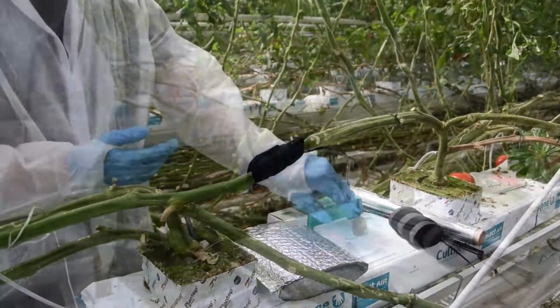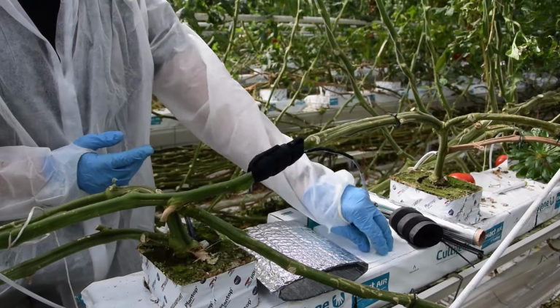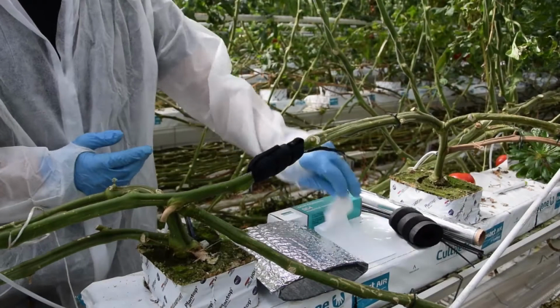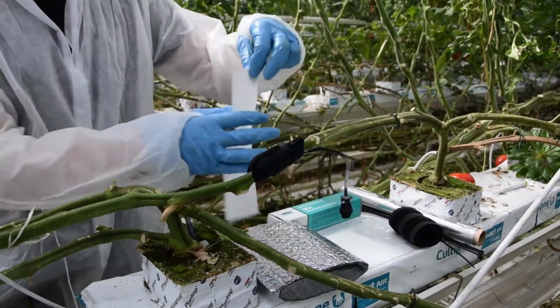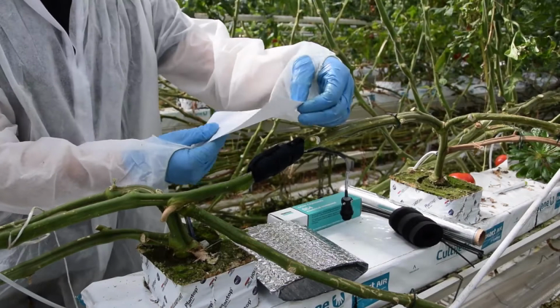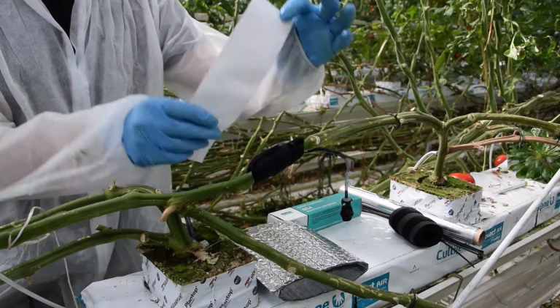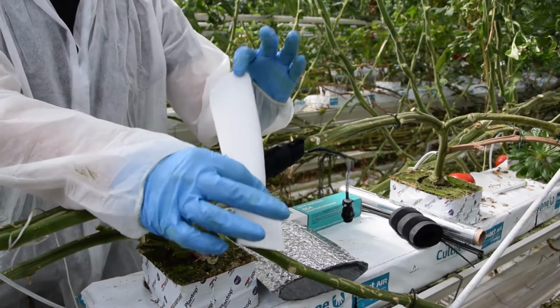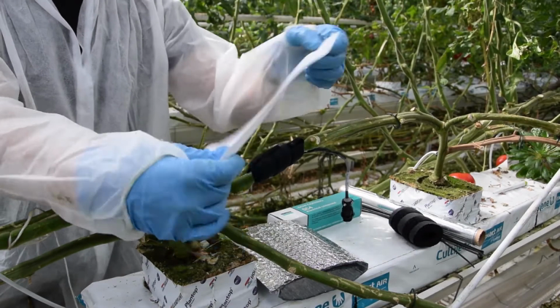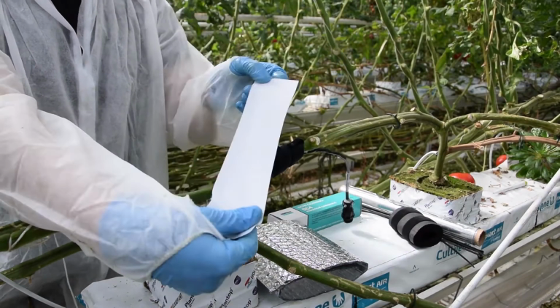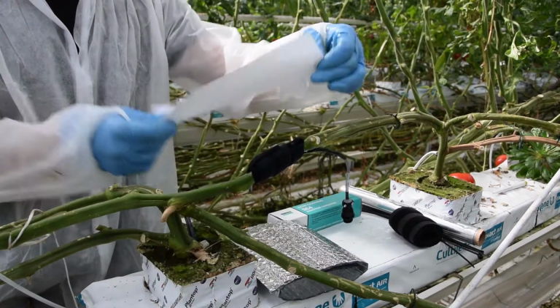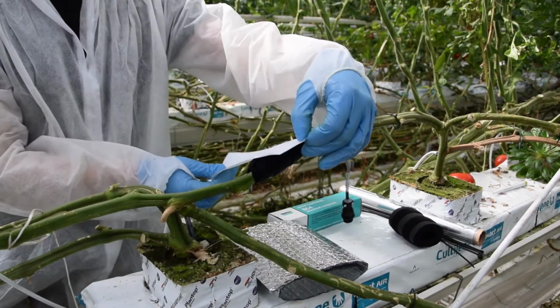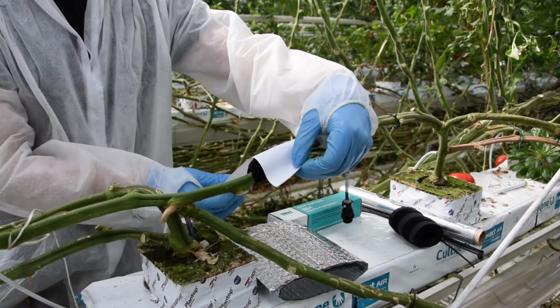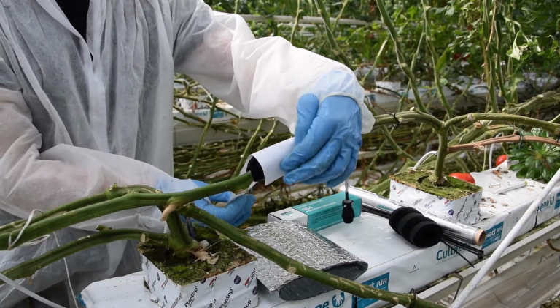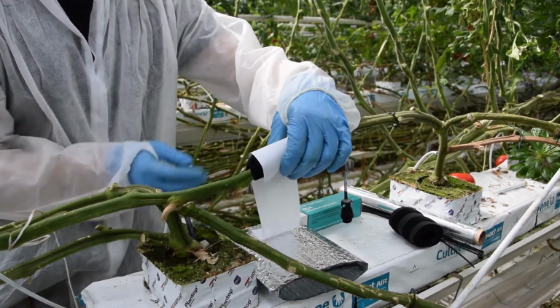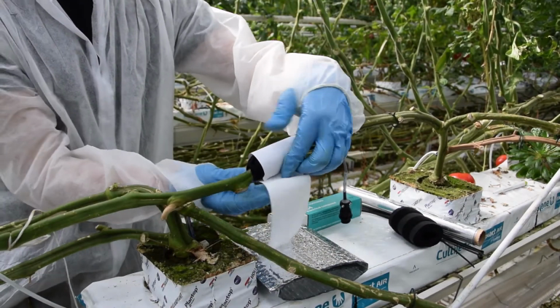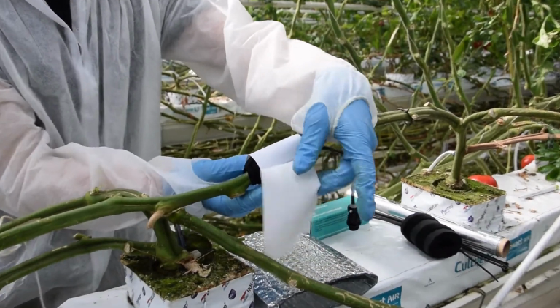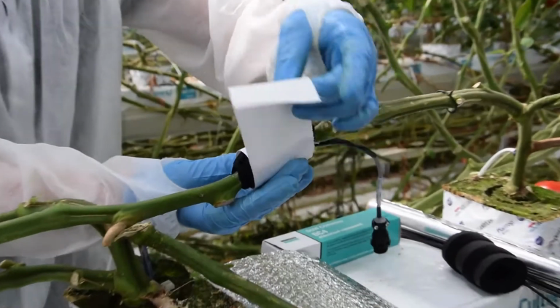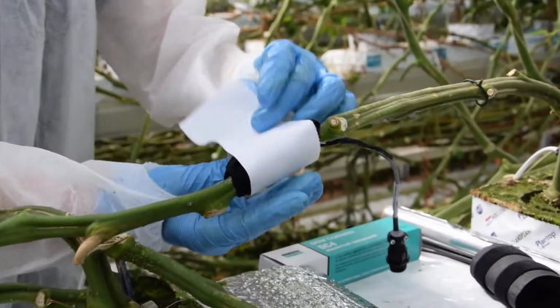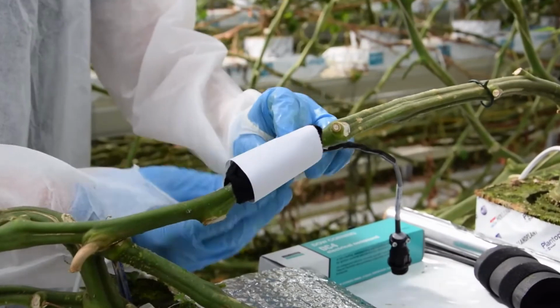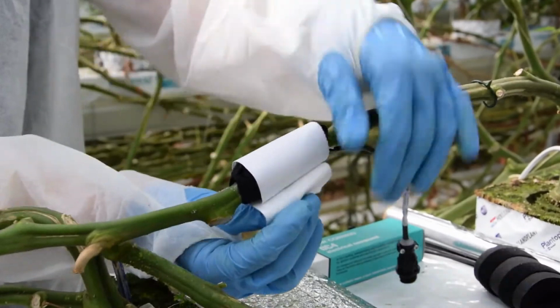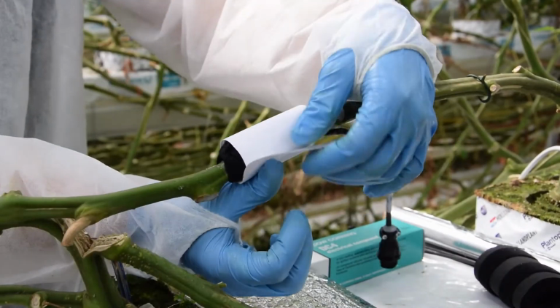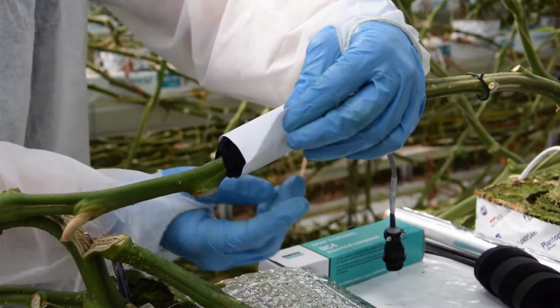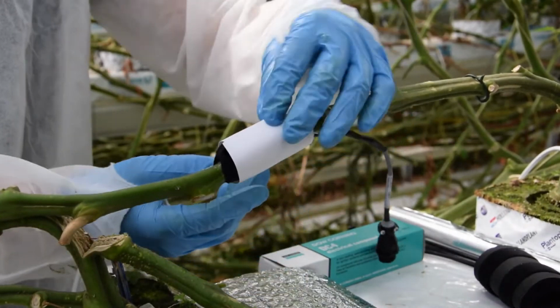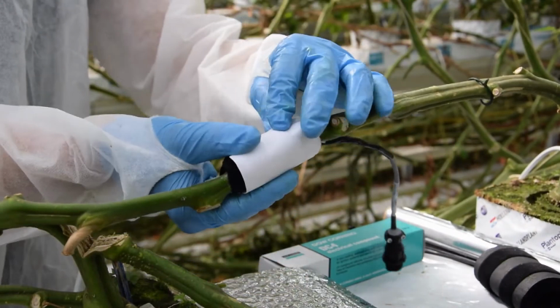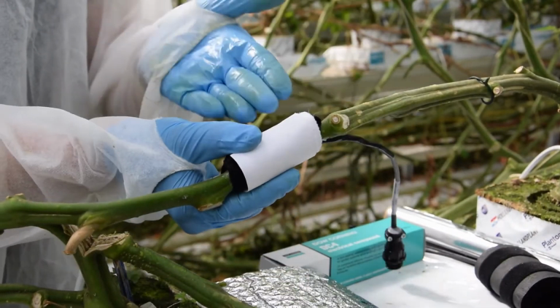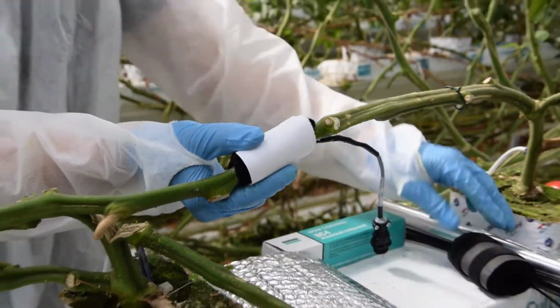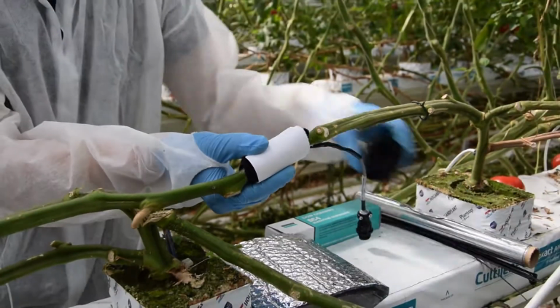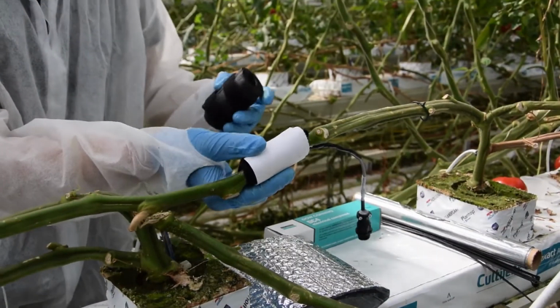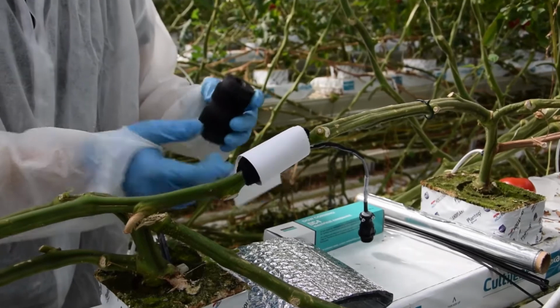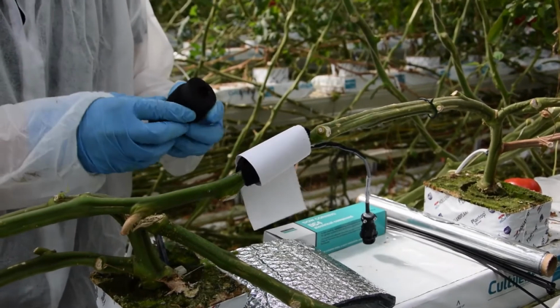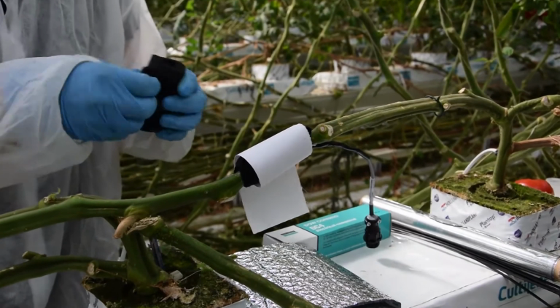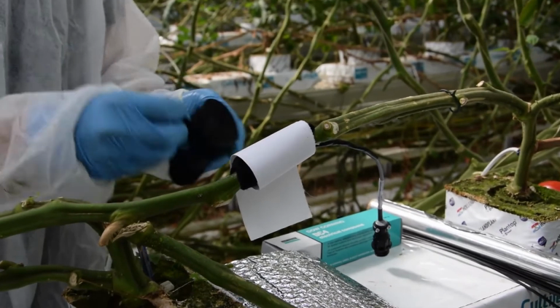When you're finished, take the white fabric and cut it to the width of the installation. Then wrap it around the stem with the porous side on the outside. Then take the insulating foam and fix it around the sensor.